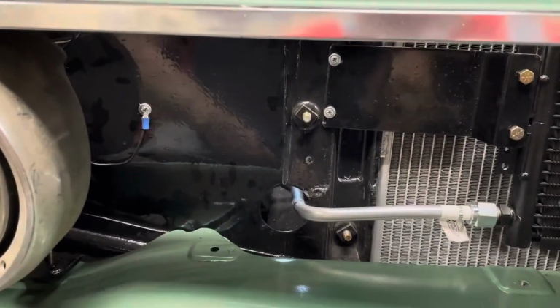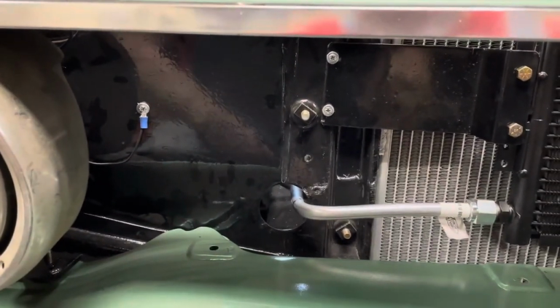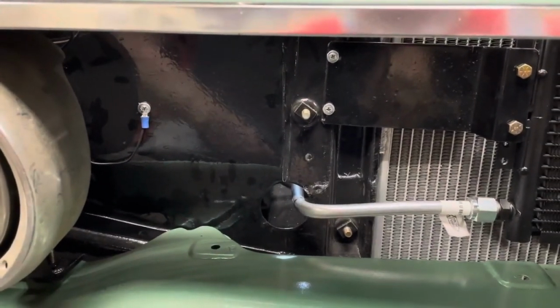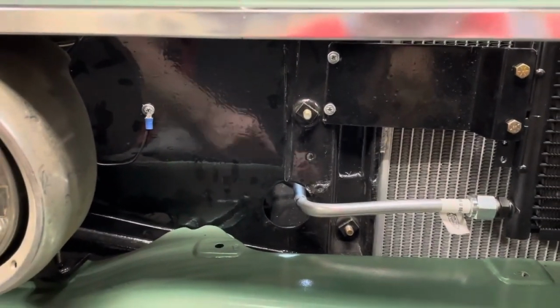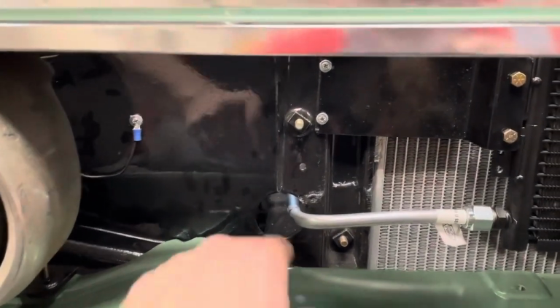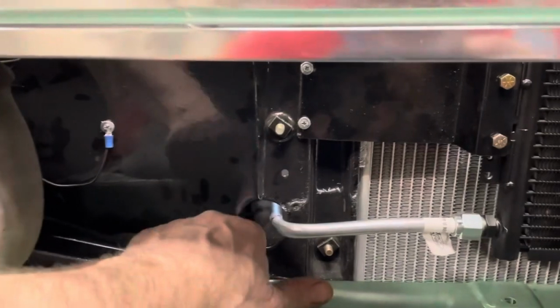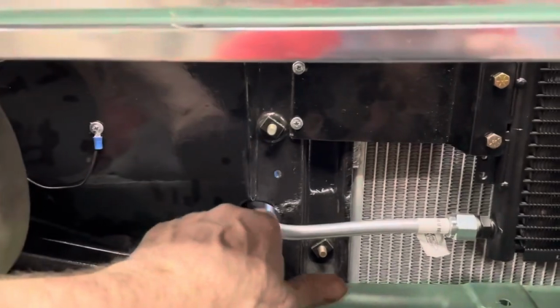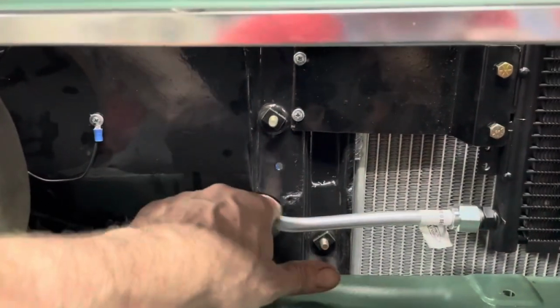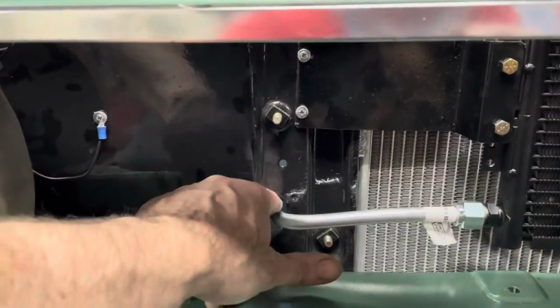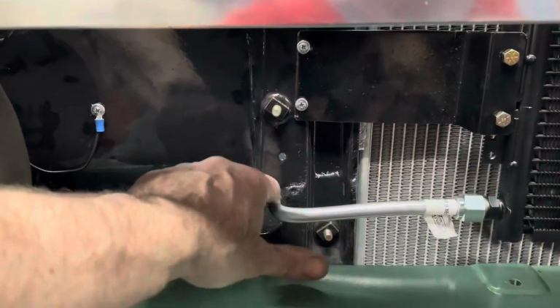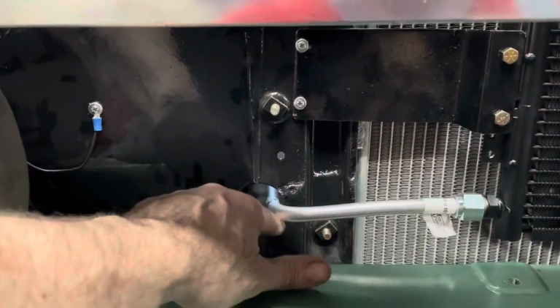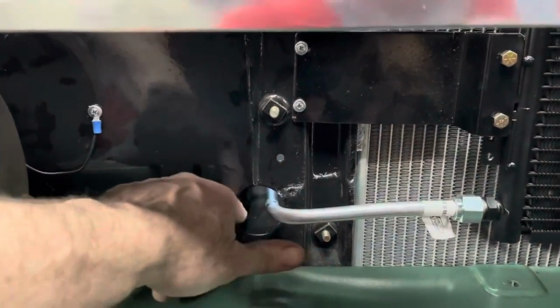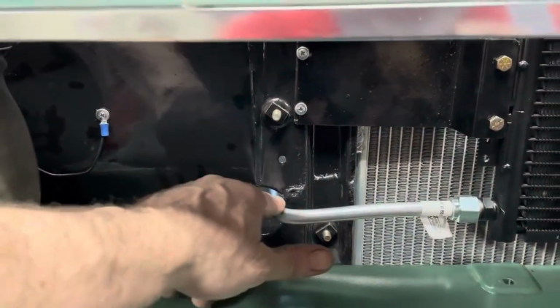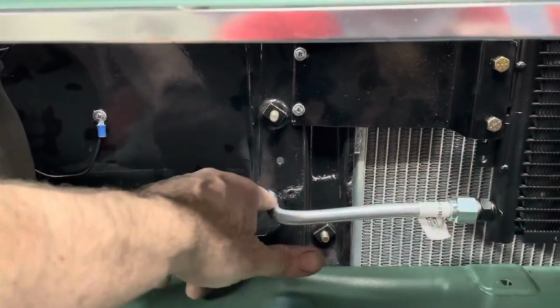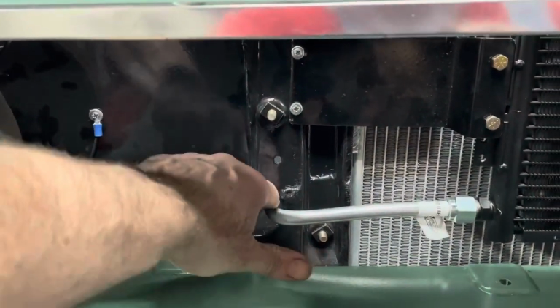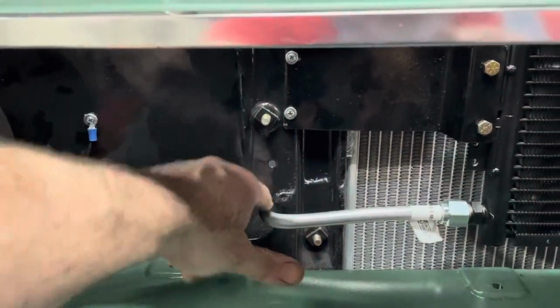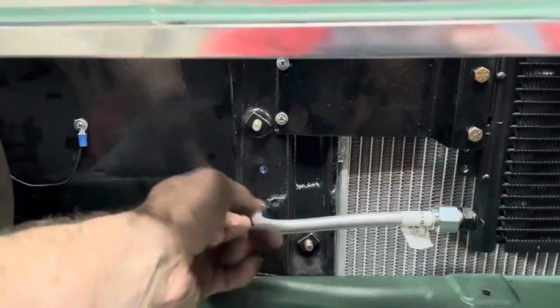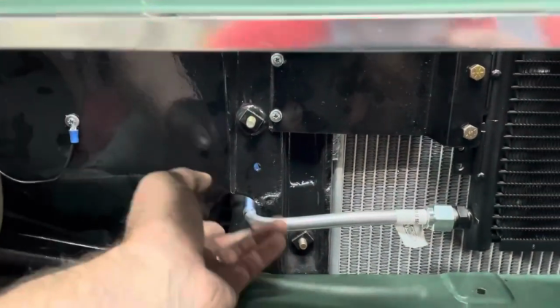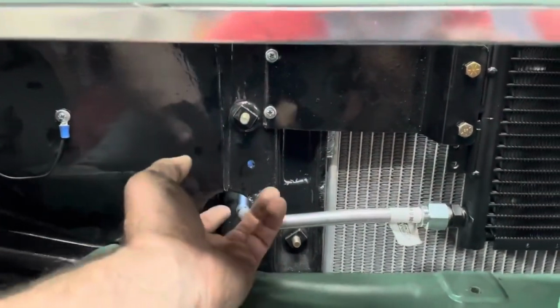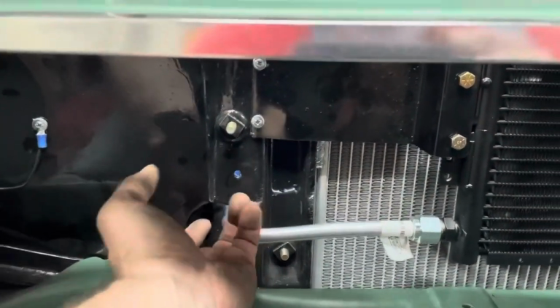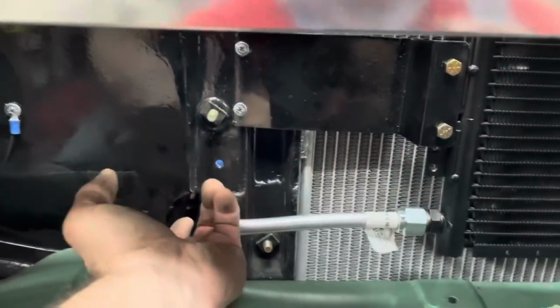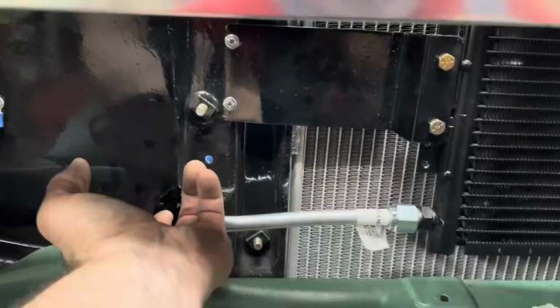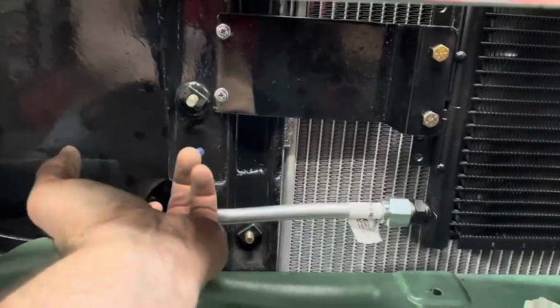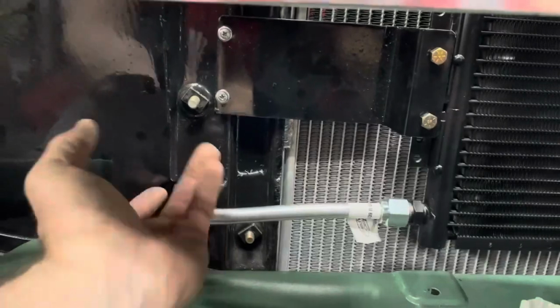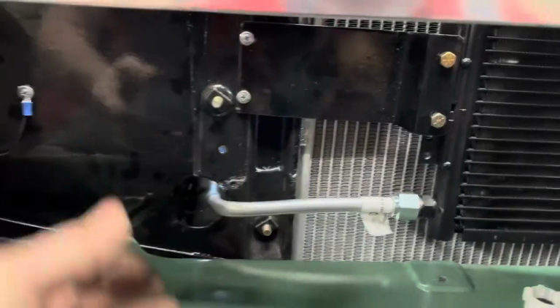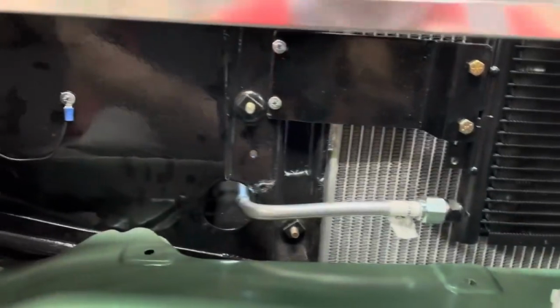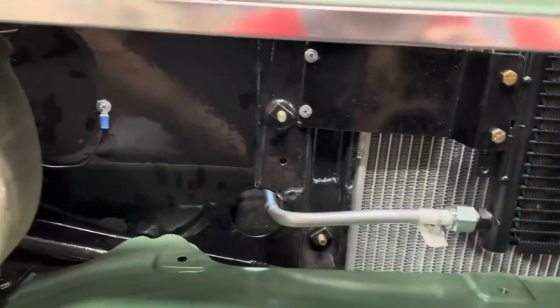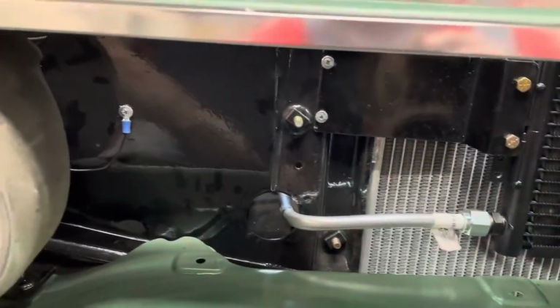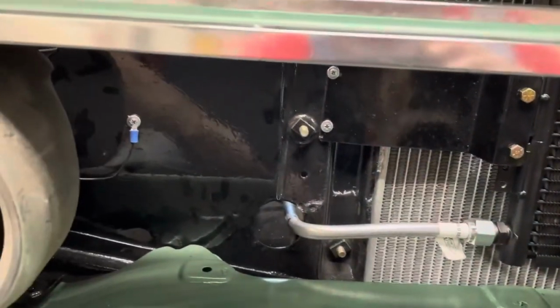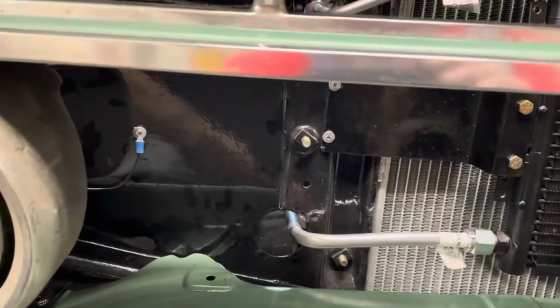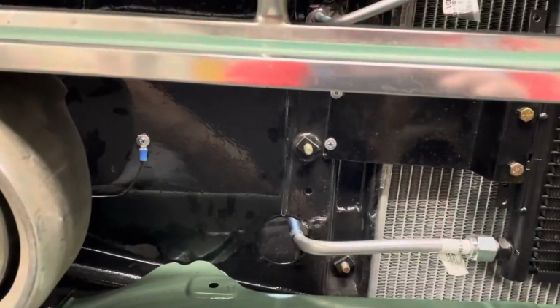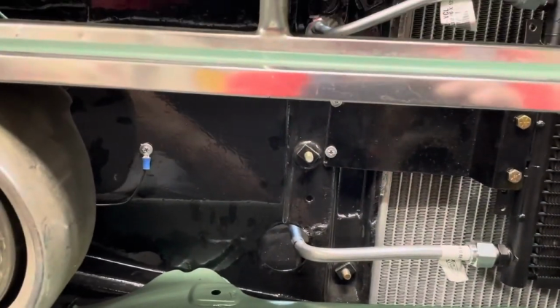I'll find a grommet to fit that hole and go ahead and put it in there. There's plenty of space around that line, but I just want to make sure it doesn't rub.